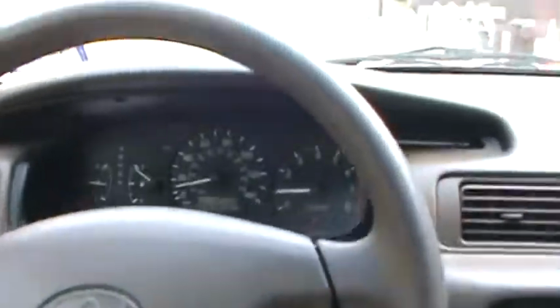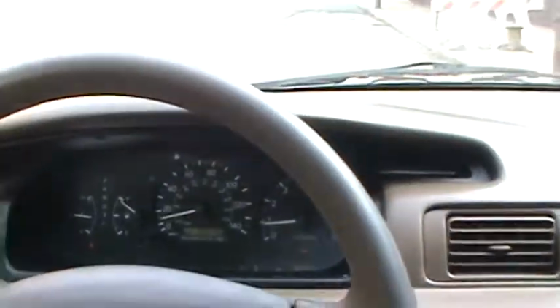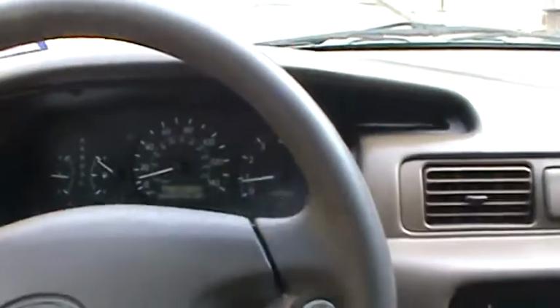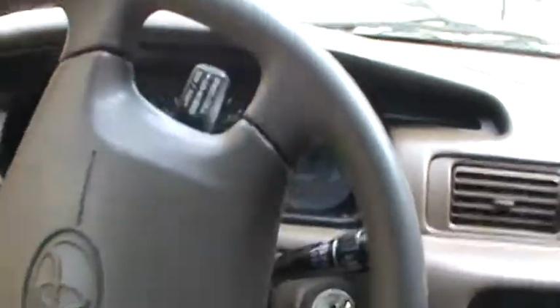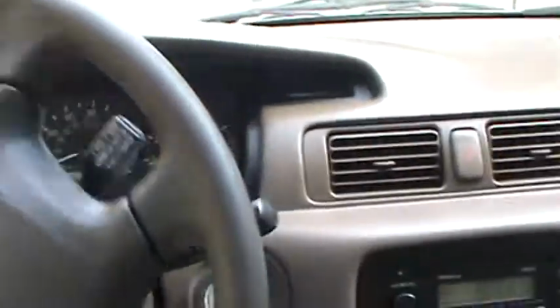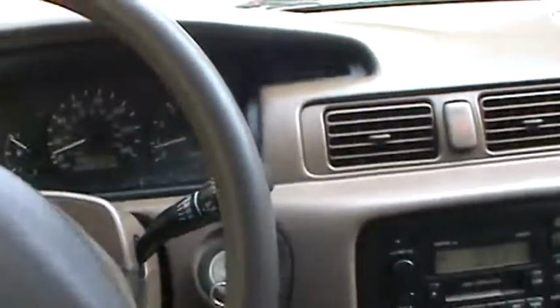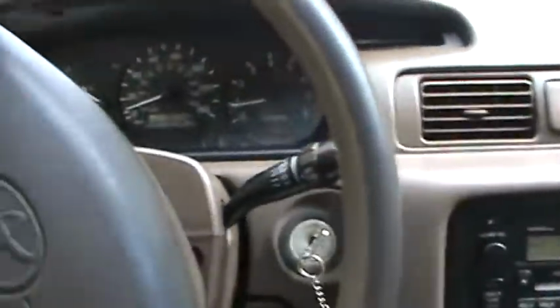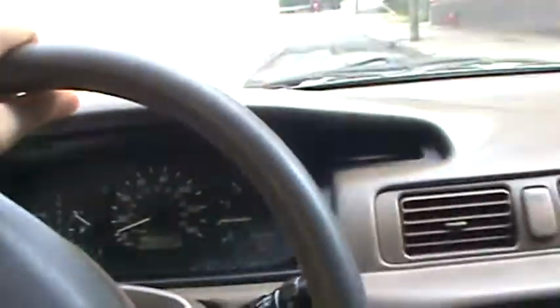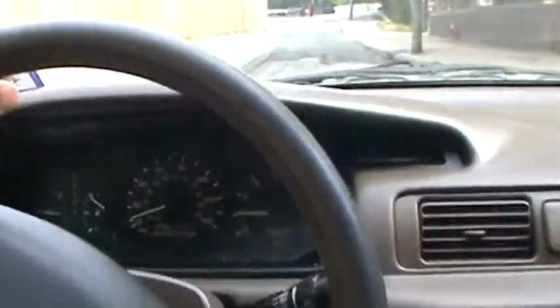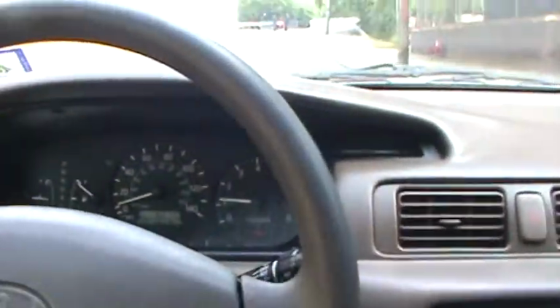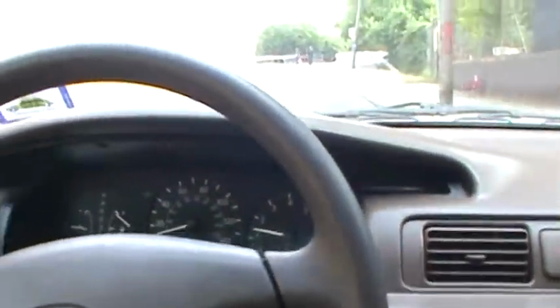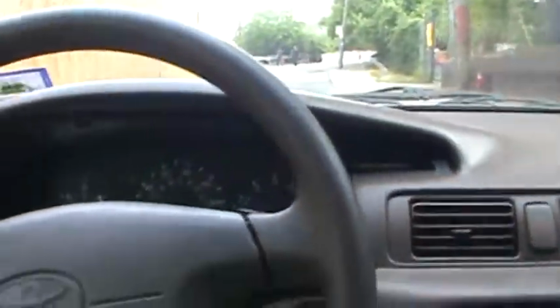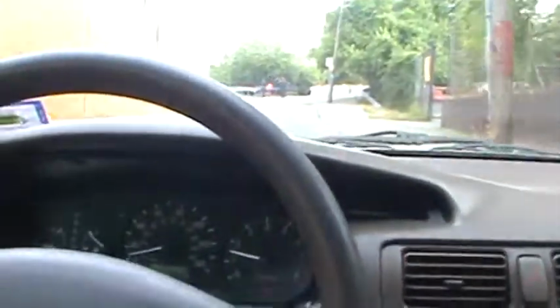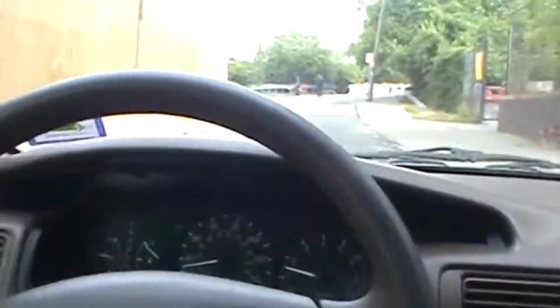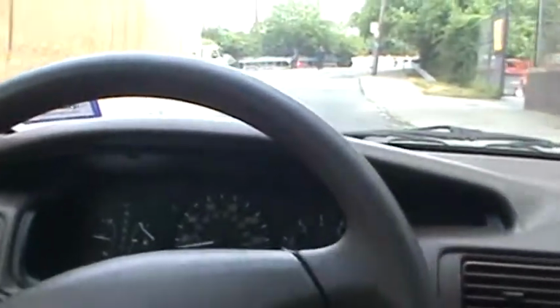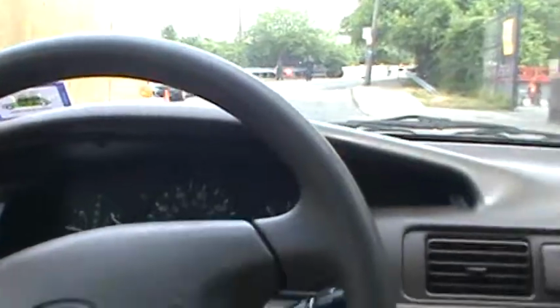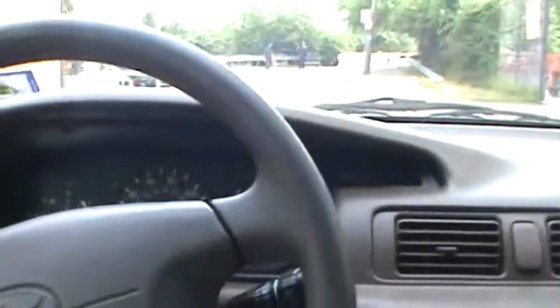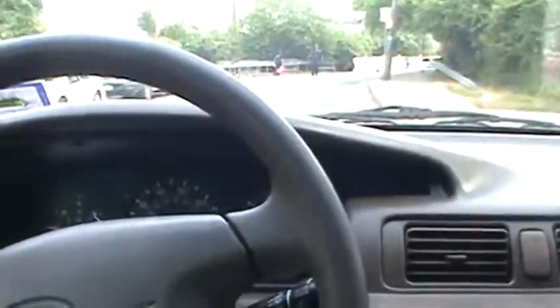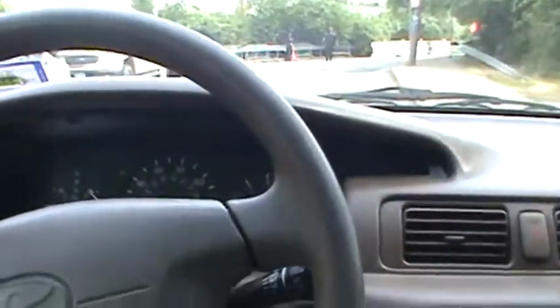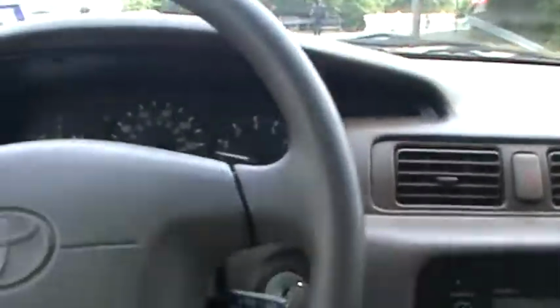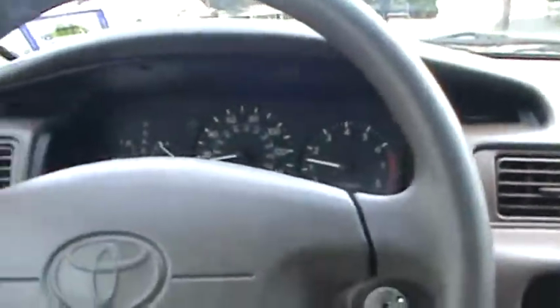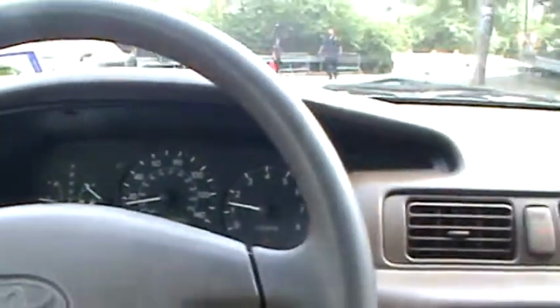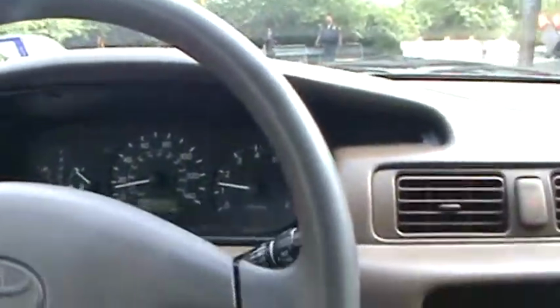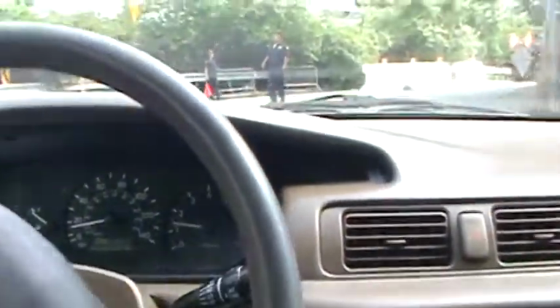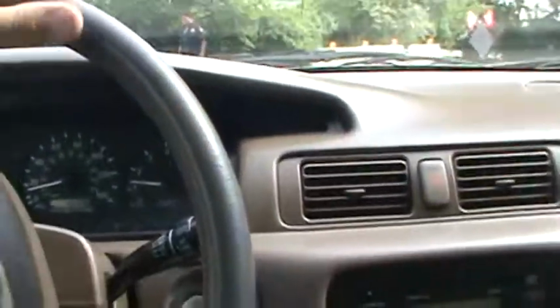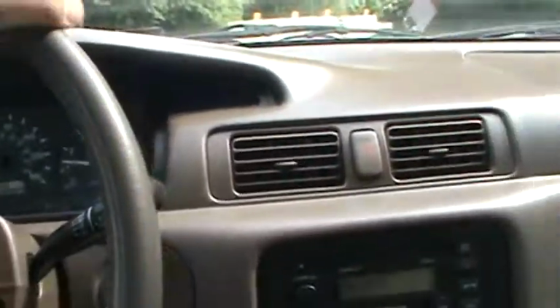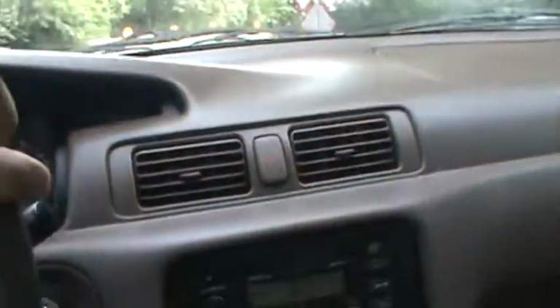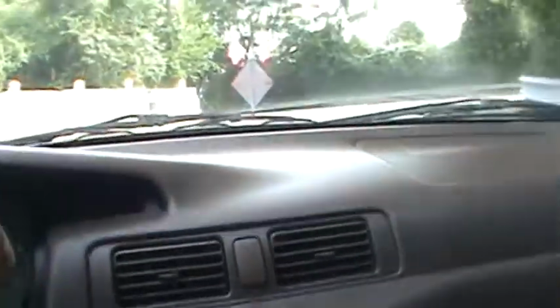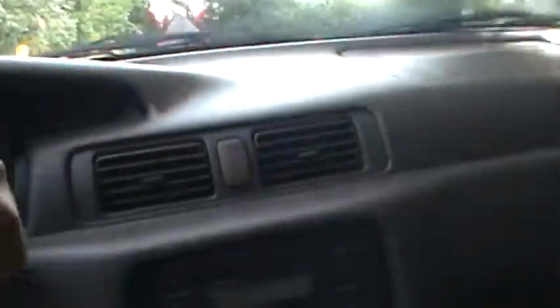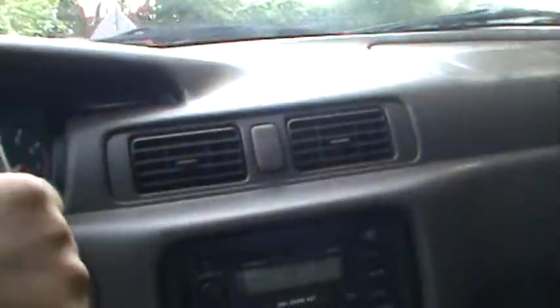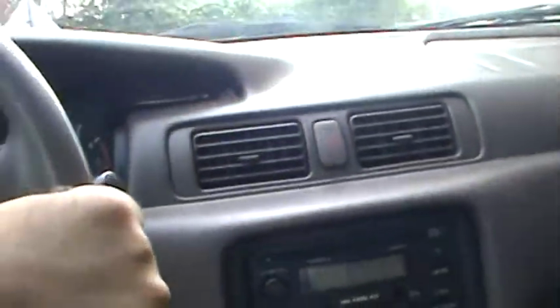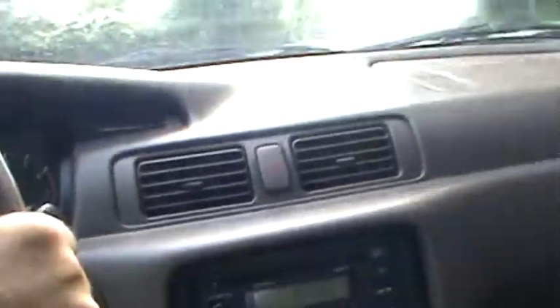We got some bad bumps here. These Camrys — the older ones I think ride a lot better than the newer ones. The car definitely takes the bumps nice. This one's got the four-cylinder, so gas shouldn't be an issue.